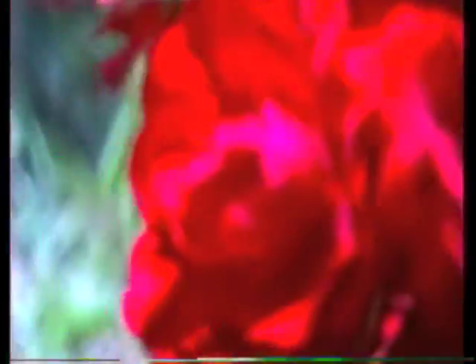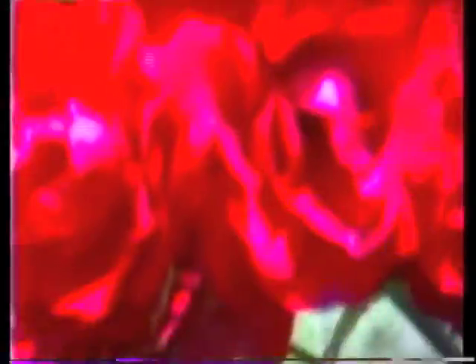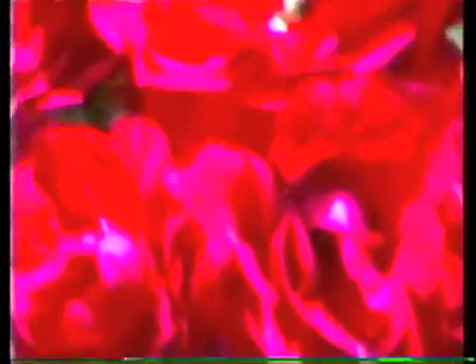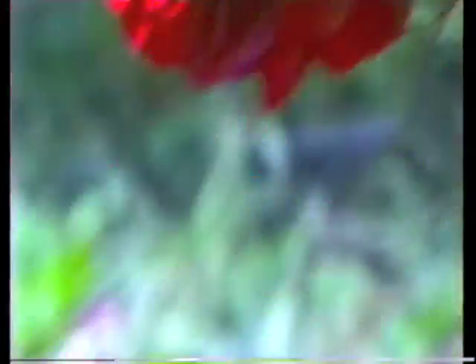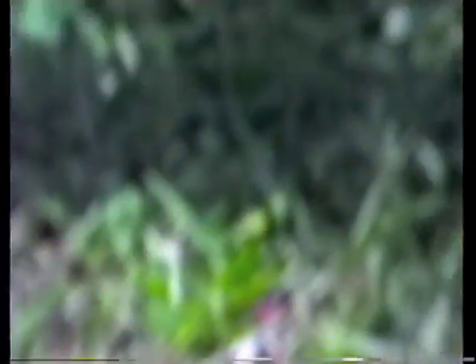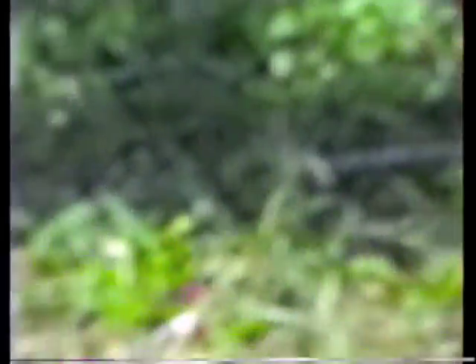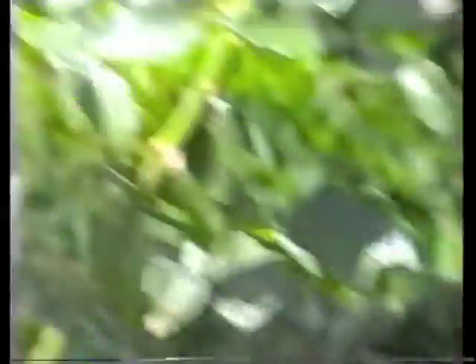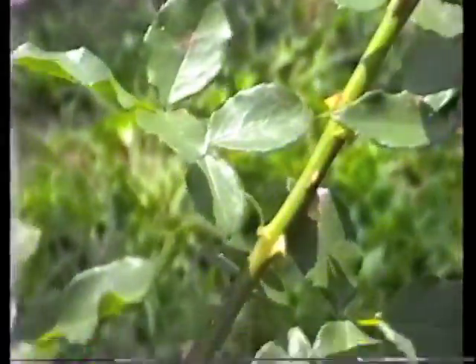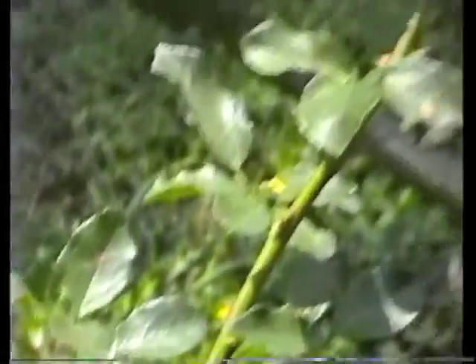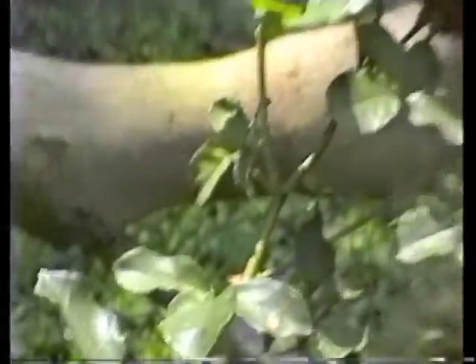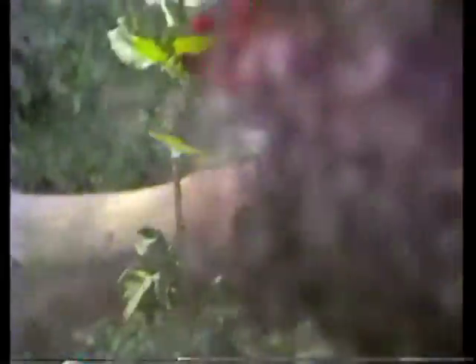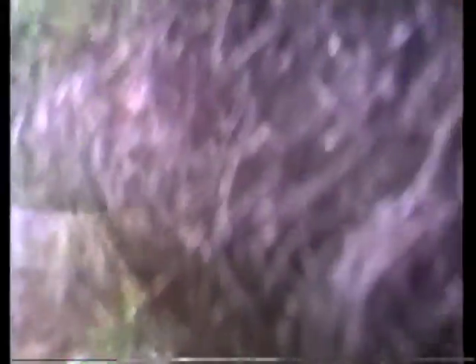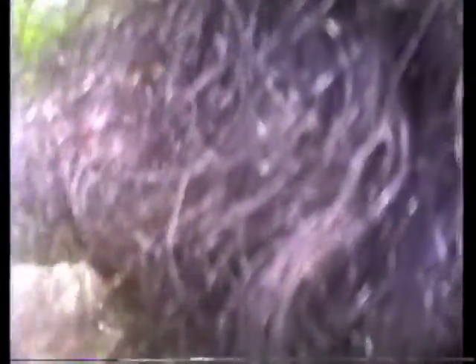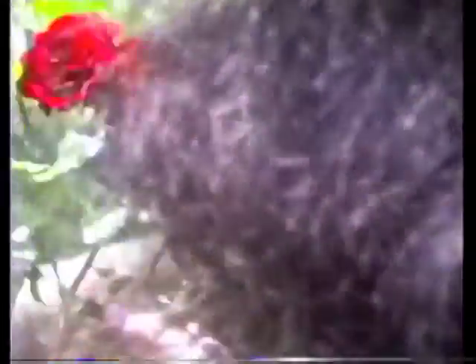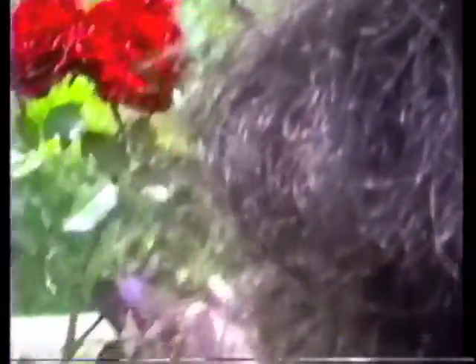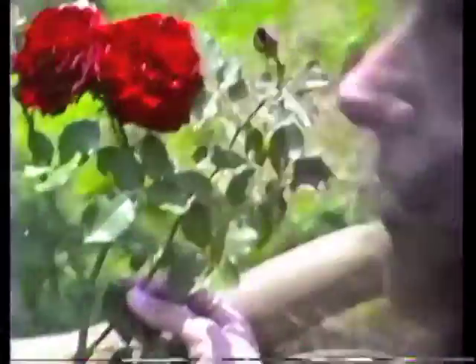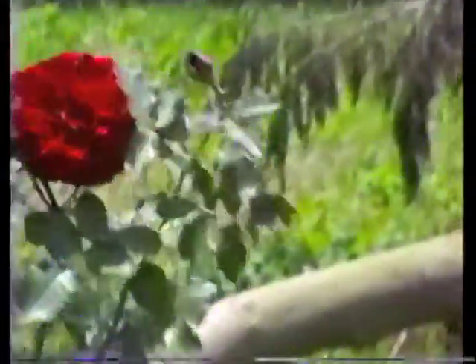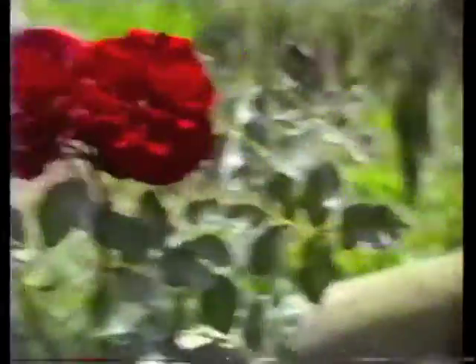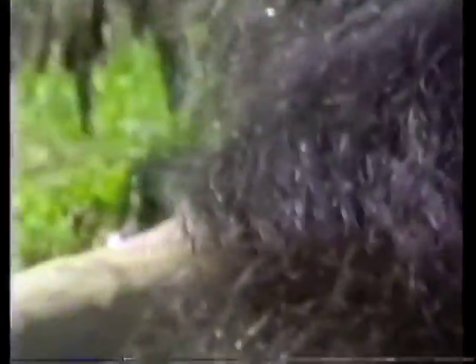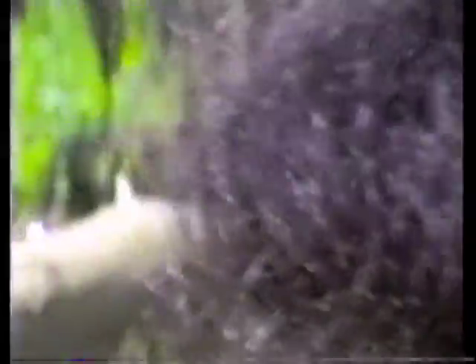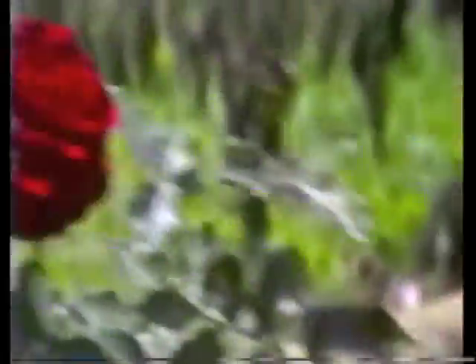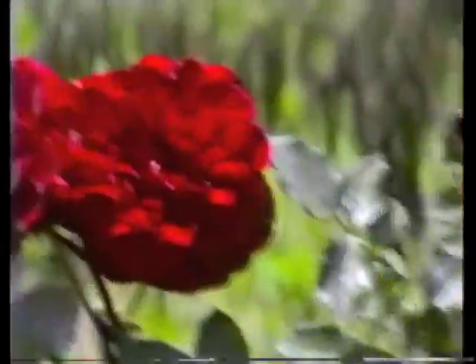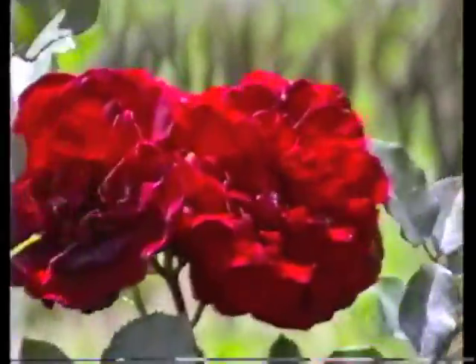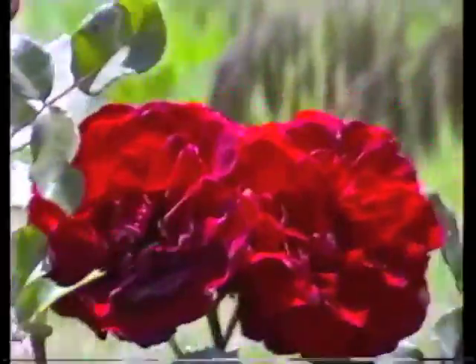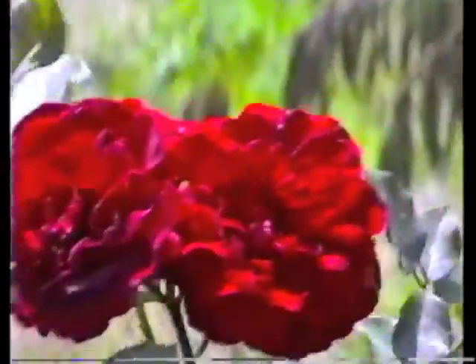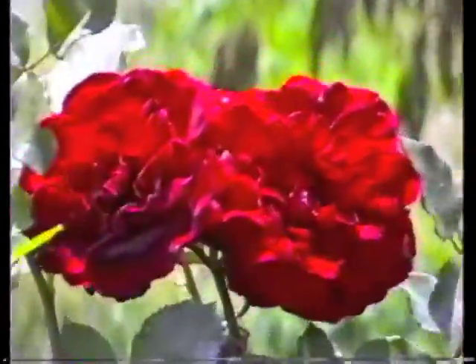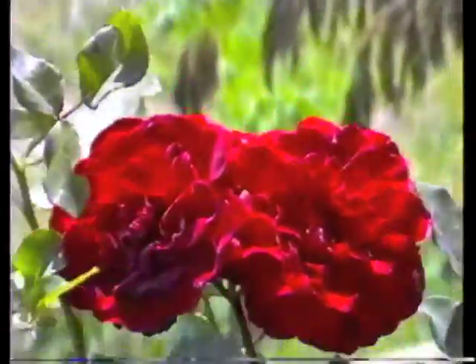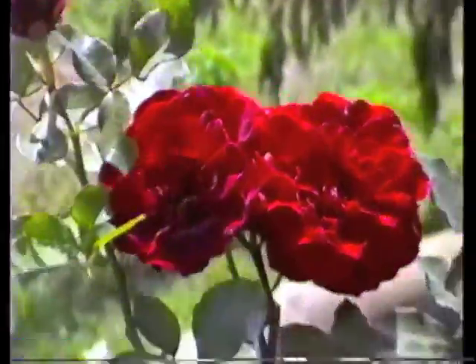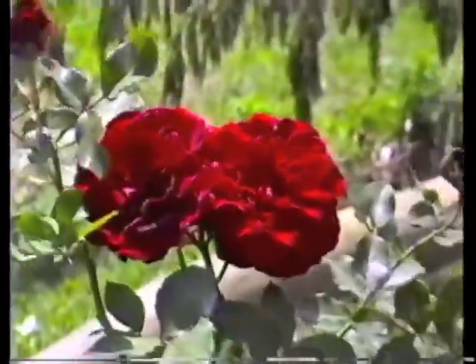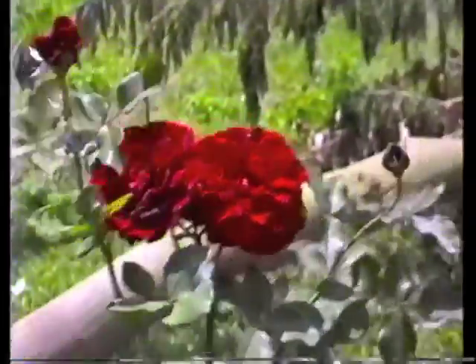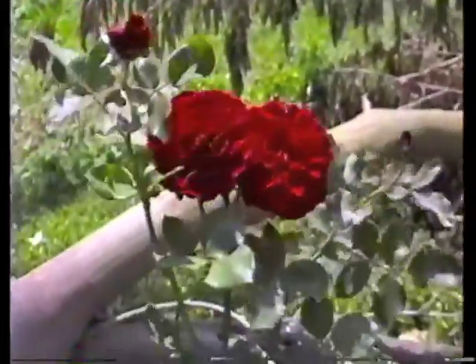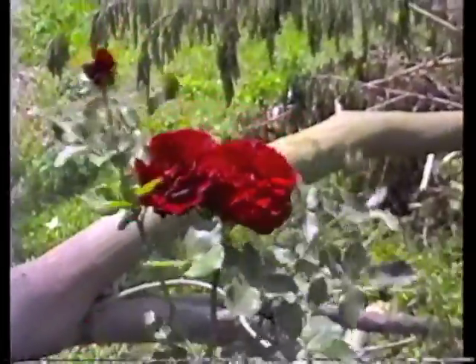In our background, you can see the felled tree. Then we have the Don Juan. This is also a climber. And it has a nice fragrance to it. Right now it's not so pretty. The flowers are kind of getting old.